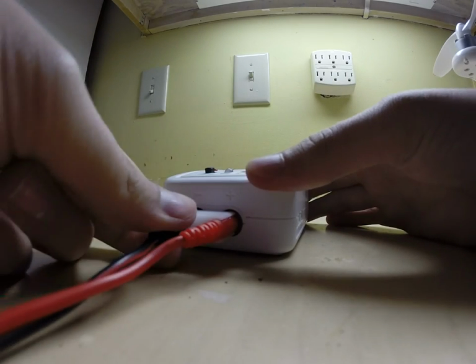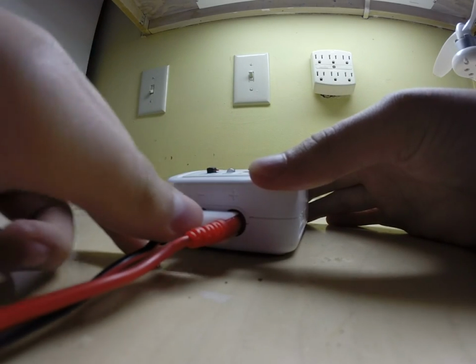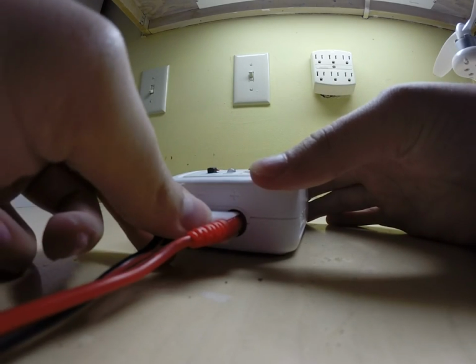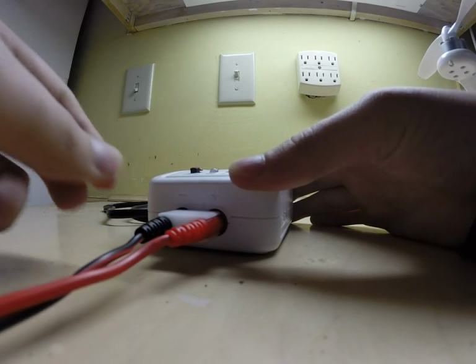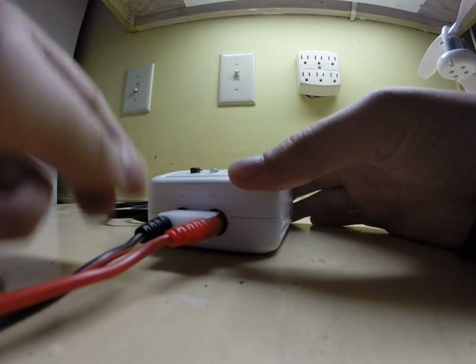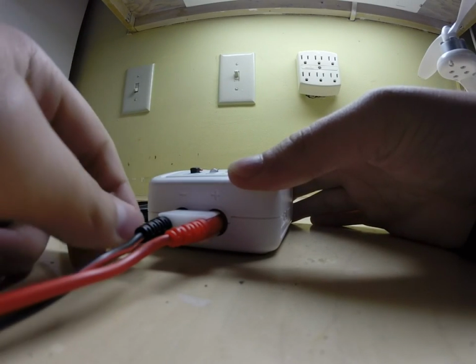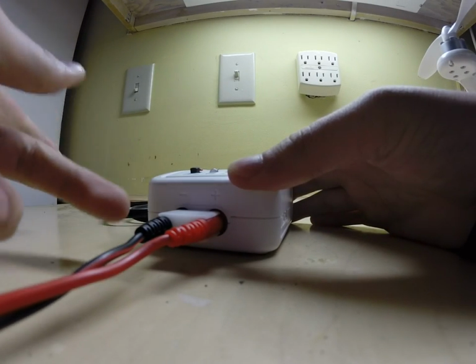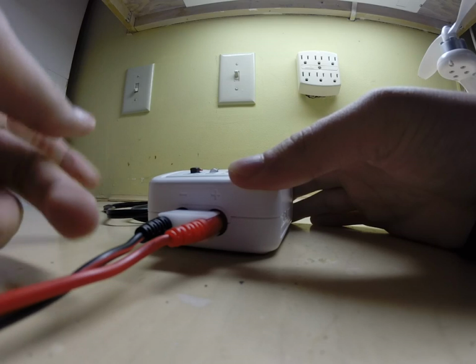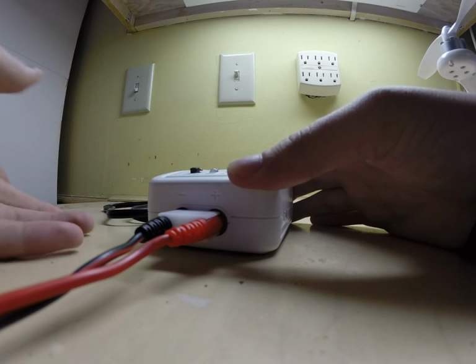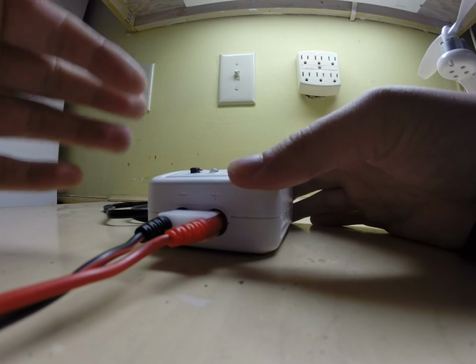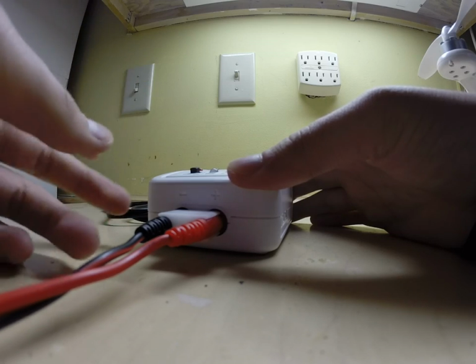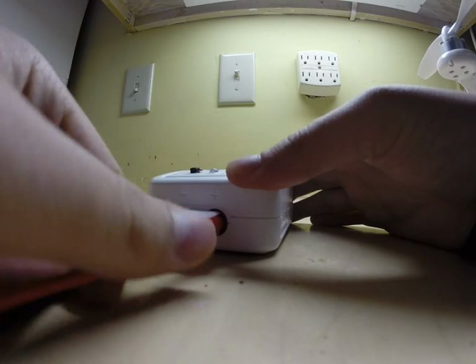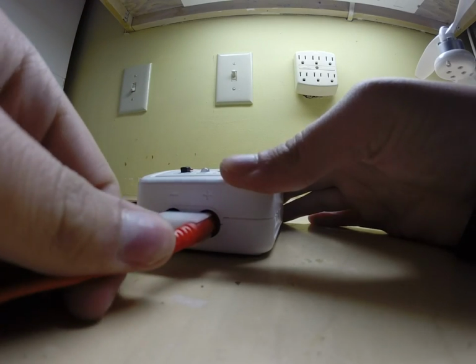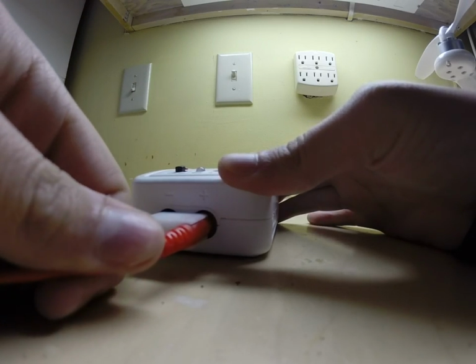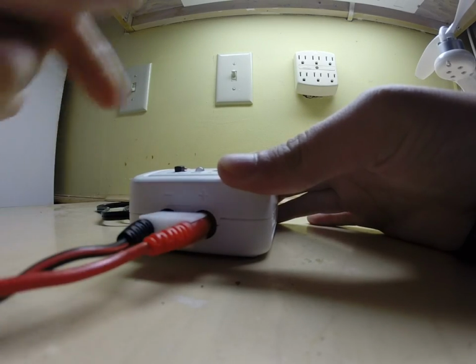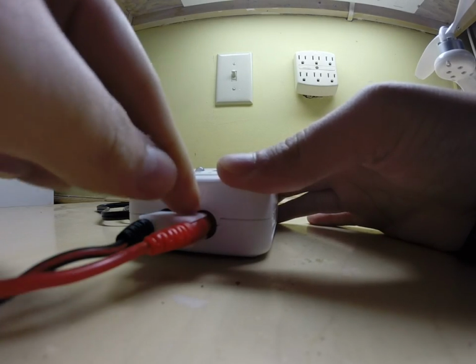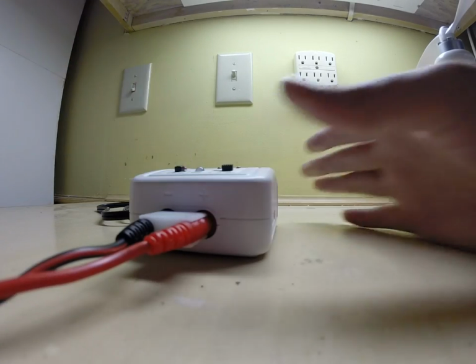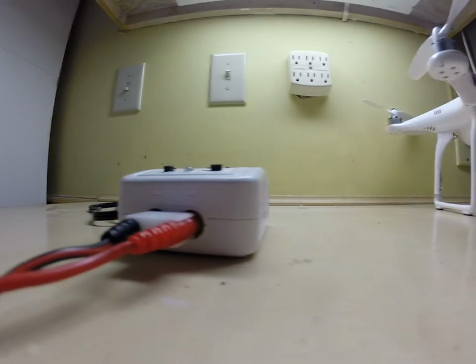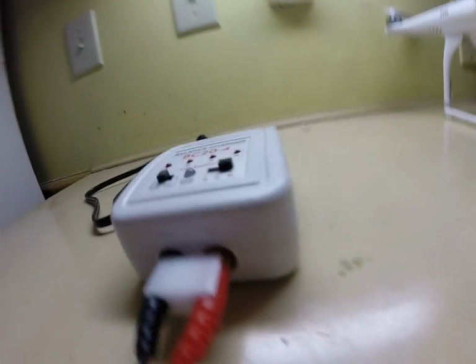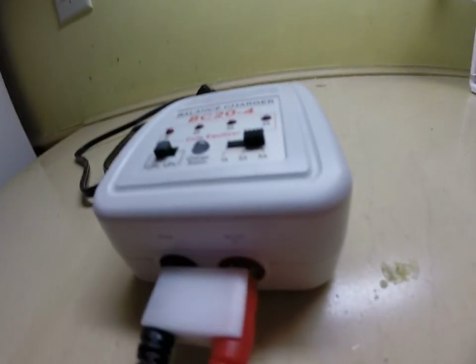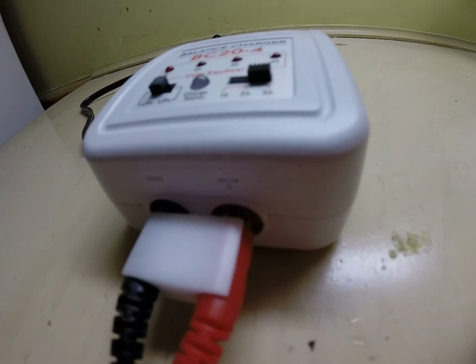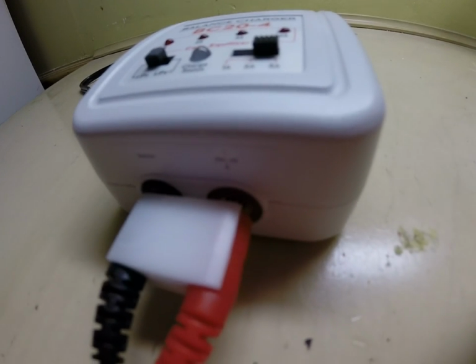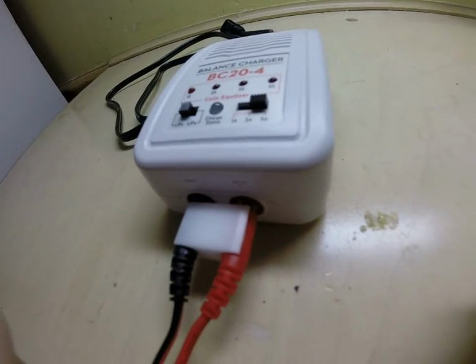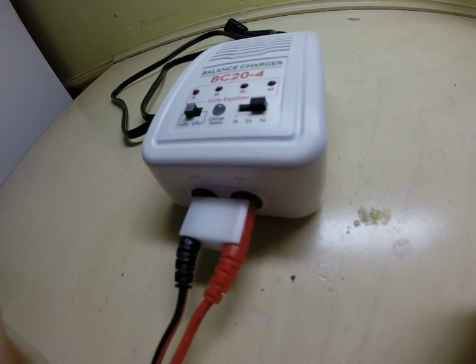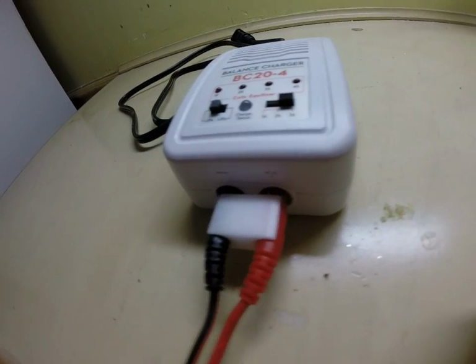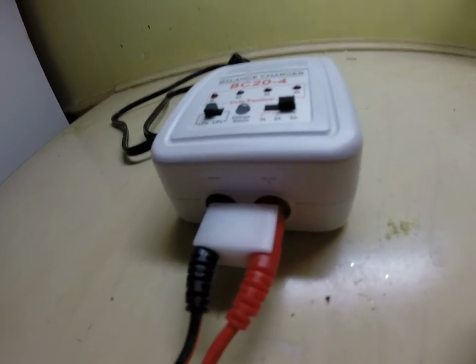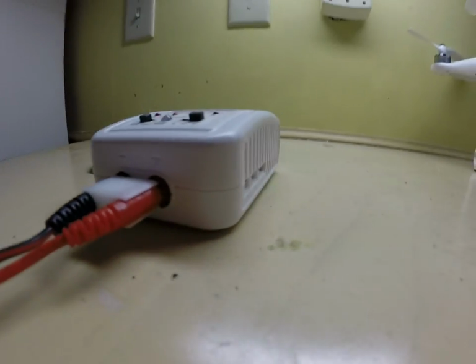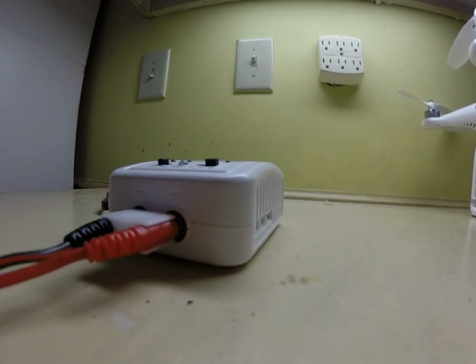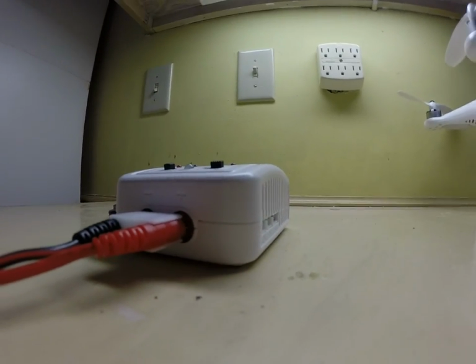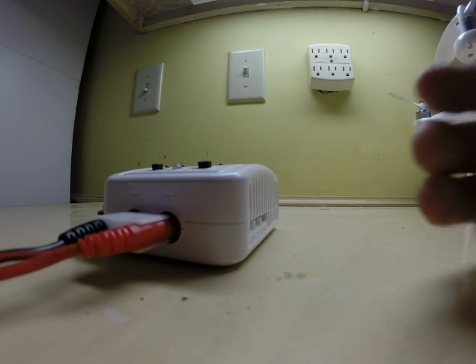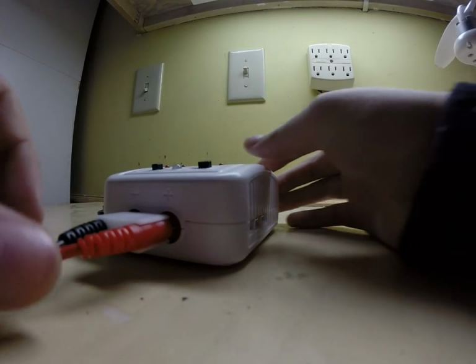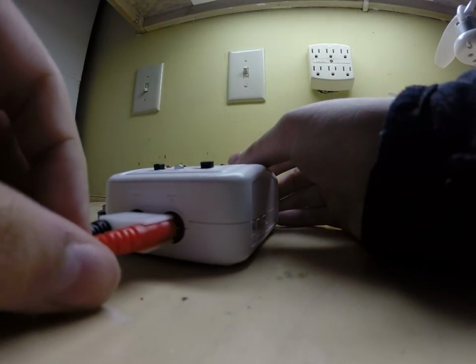Make sure the positive goes into the positive and the negative goes into the negative — the red goes to the red and the black goes to the black.